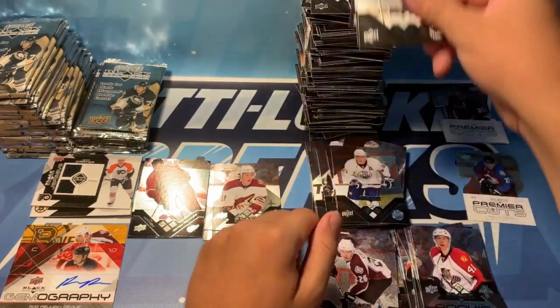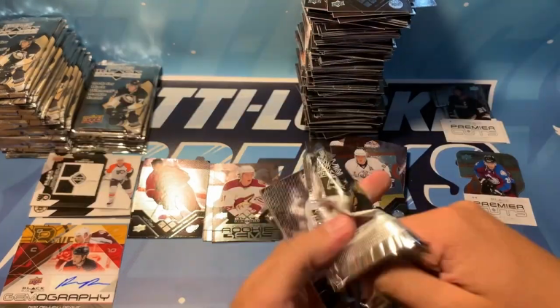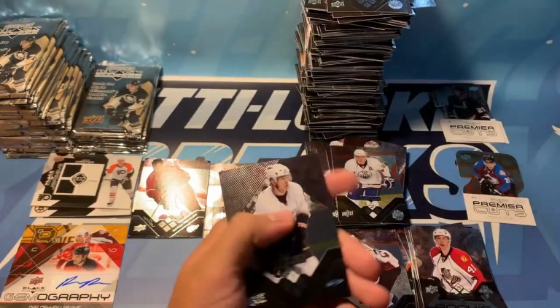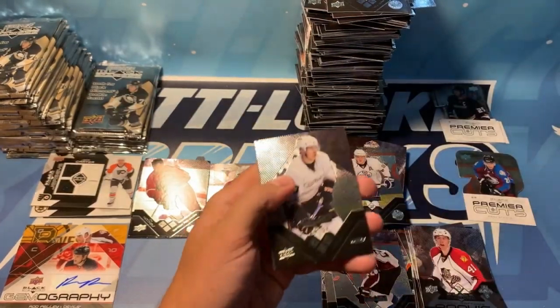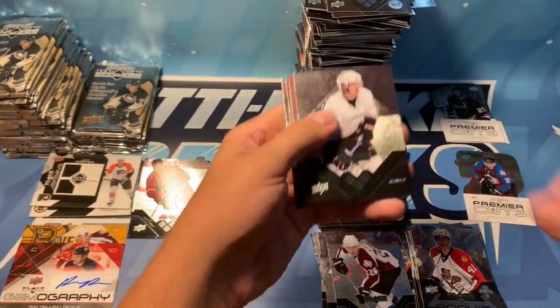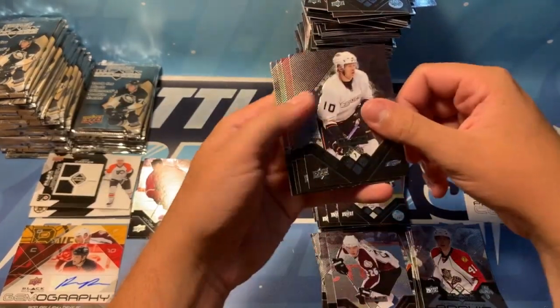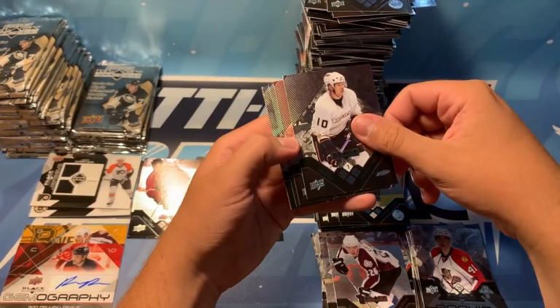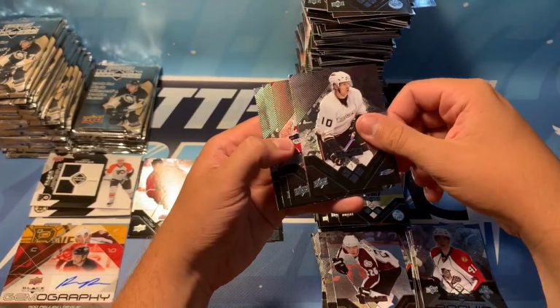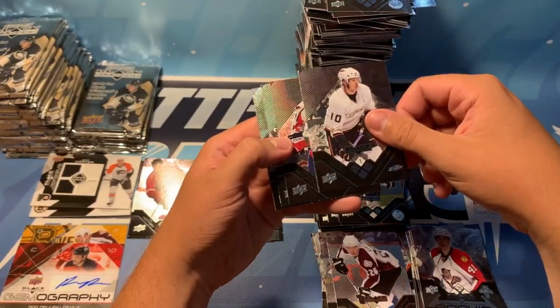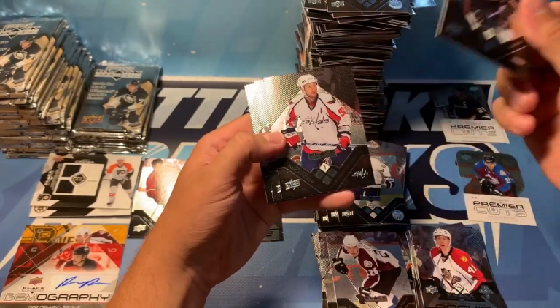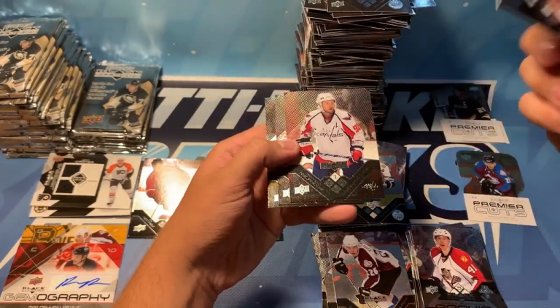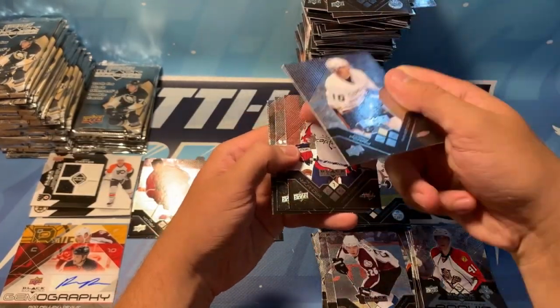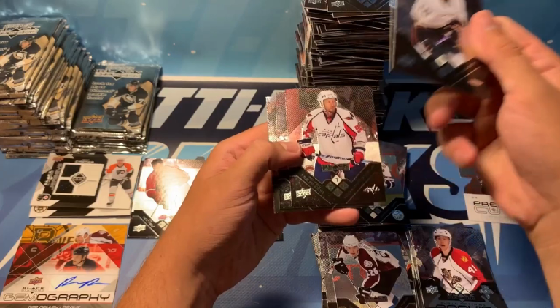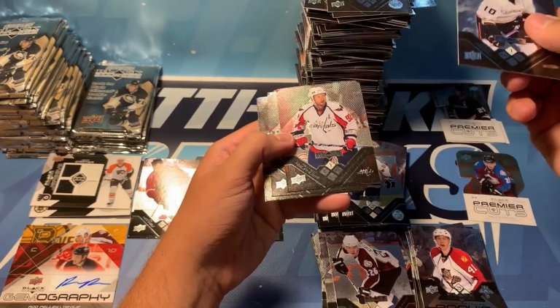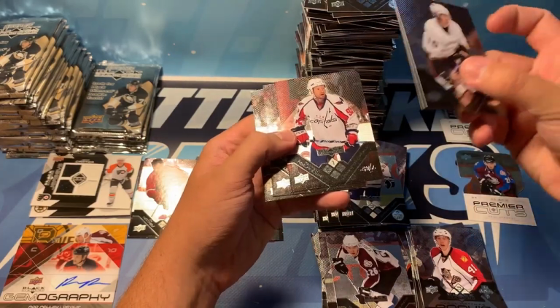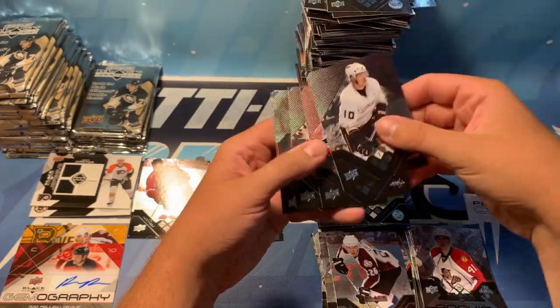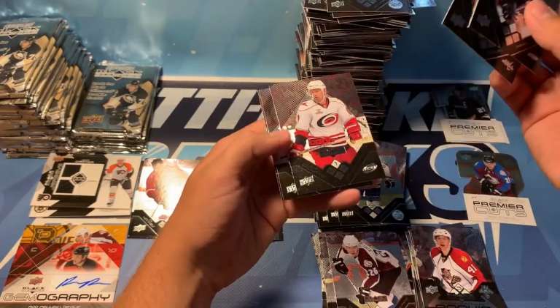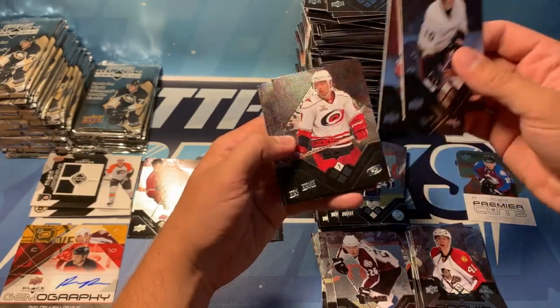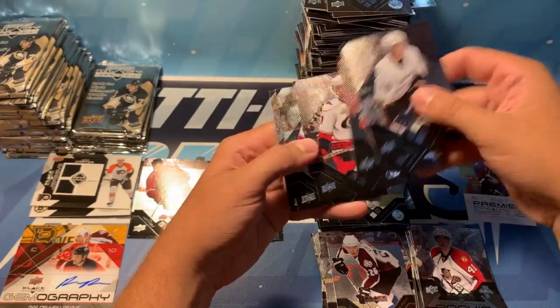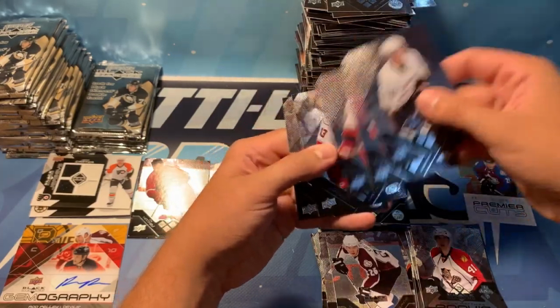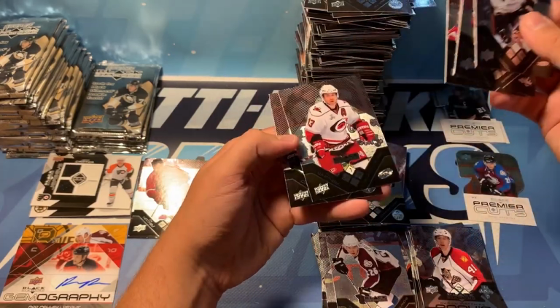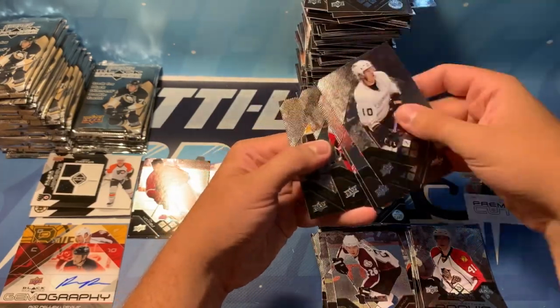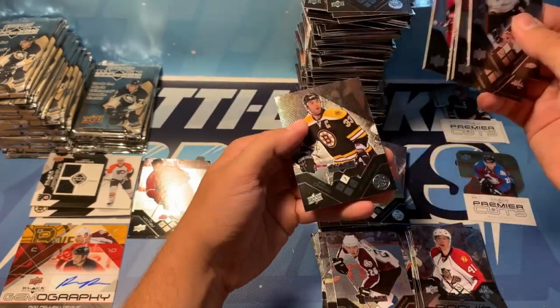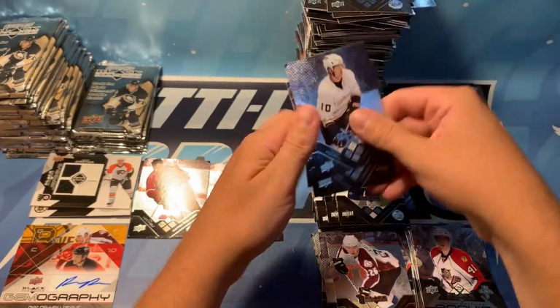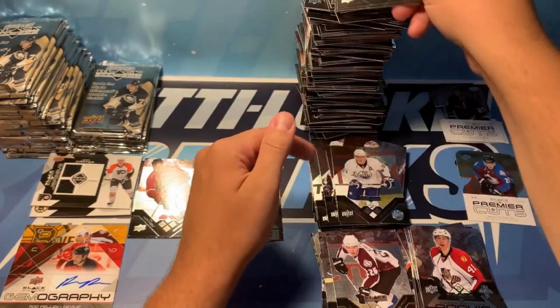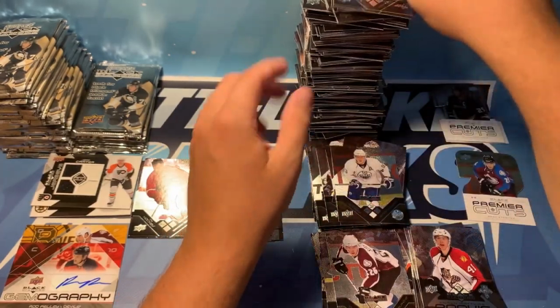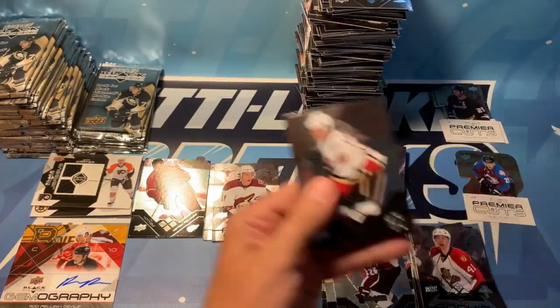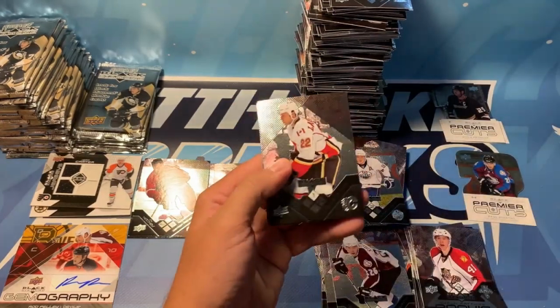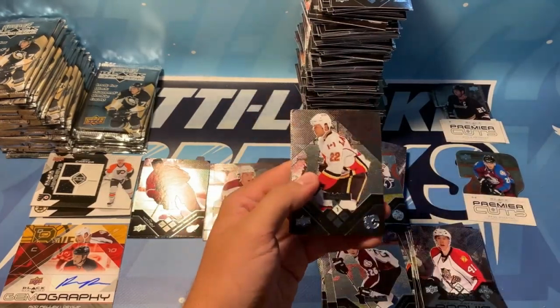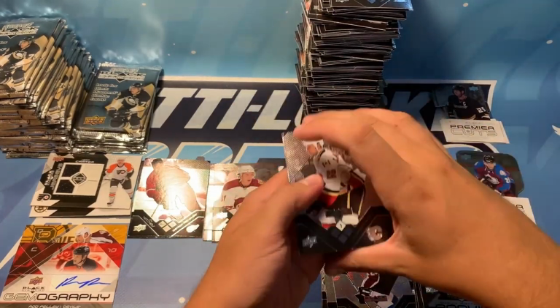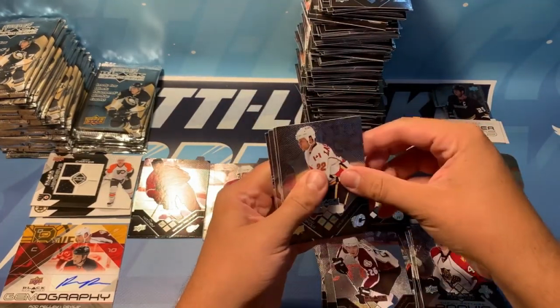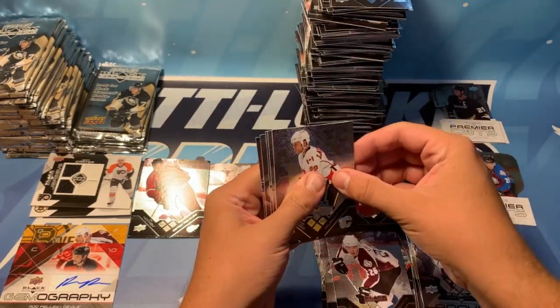We've got Corey Perry — is that Nylander again? Yeah, with the red side — that's funny. Nylander, Justin Williams, Ray Whitney, and Zdeno Chara.